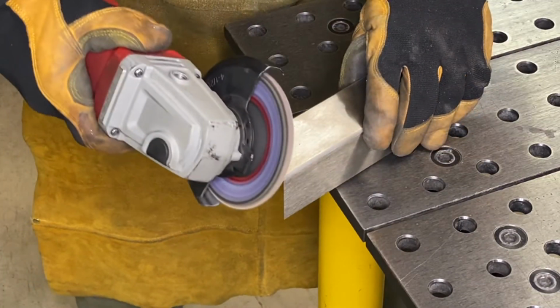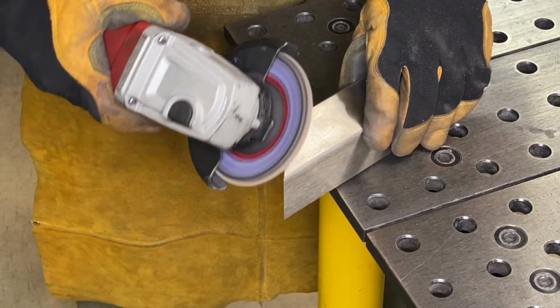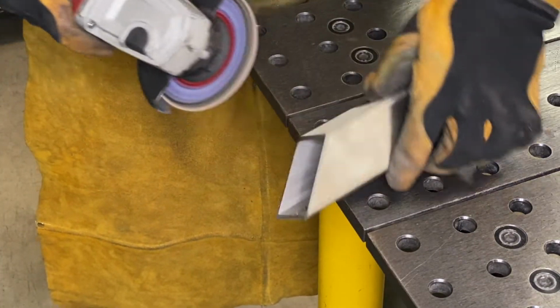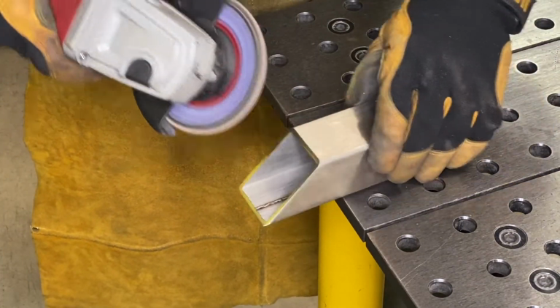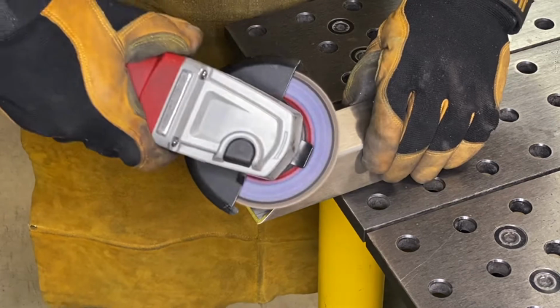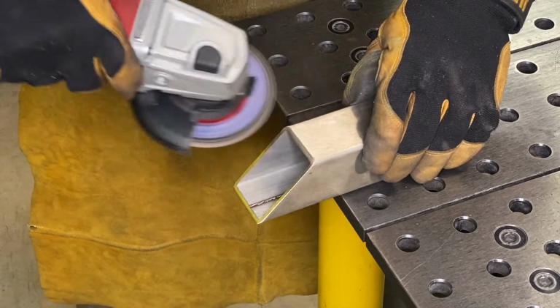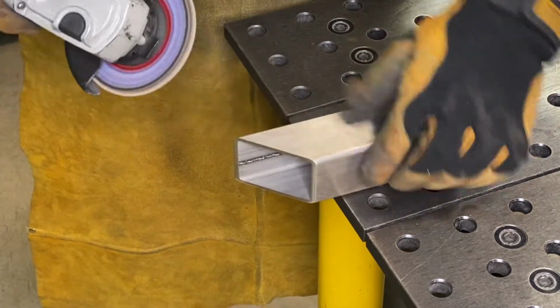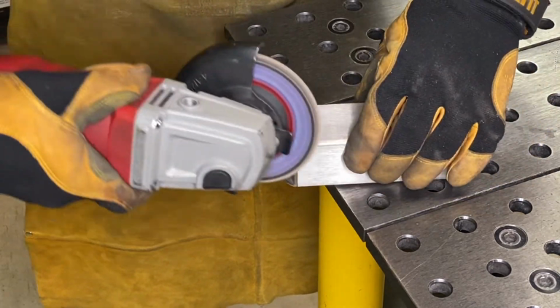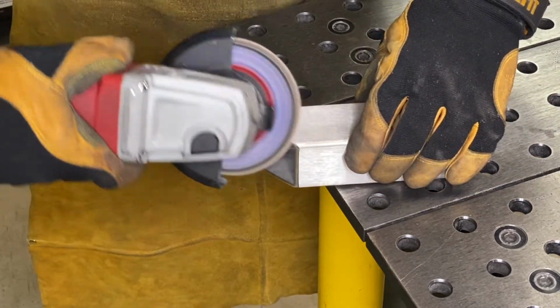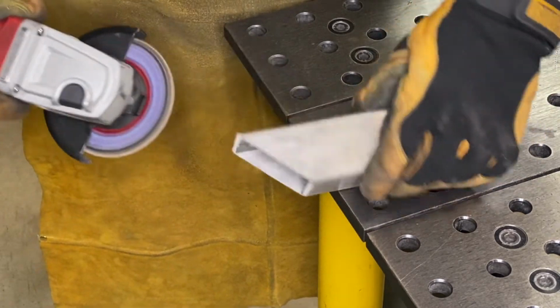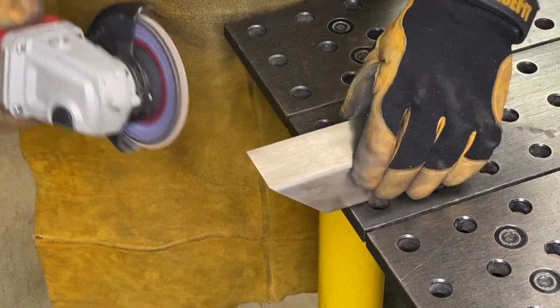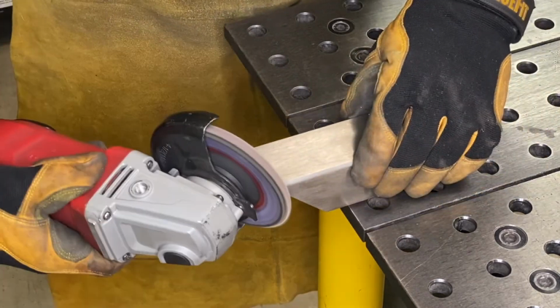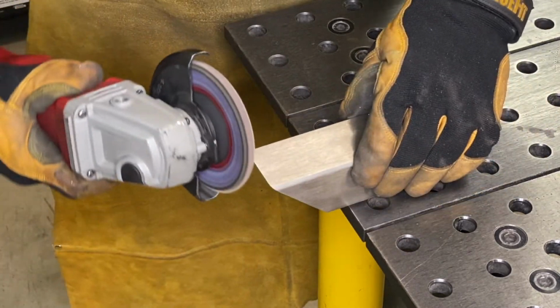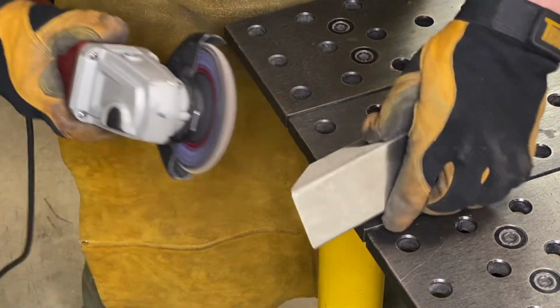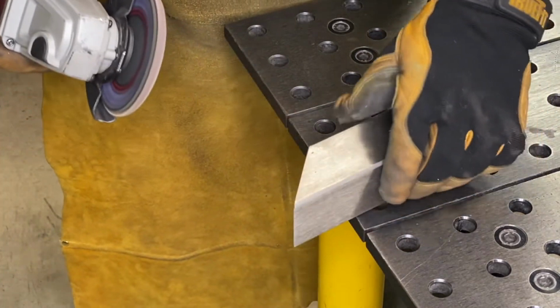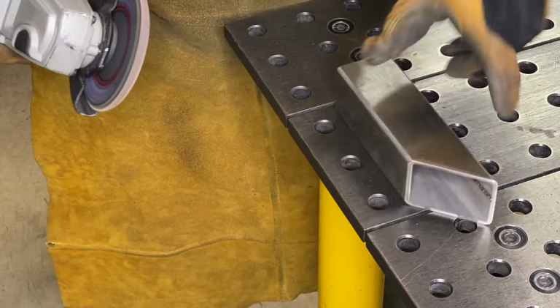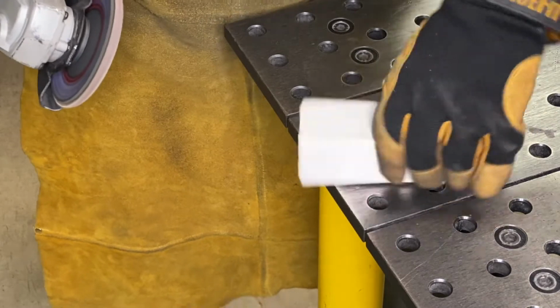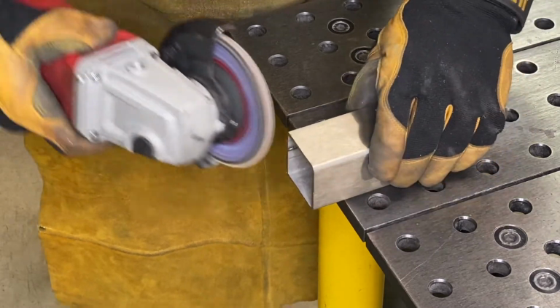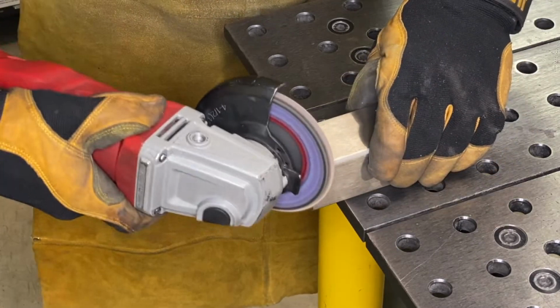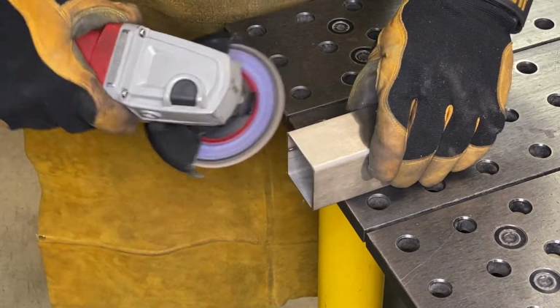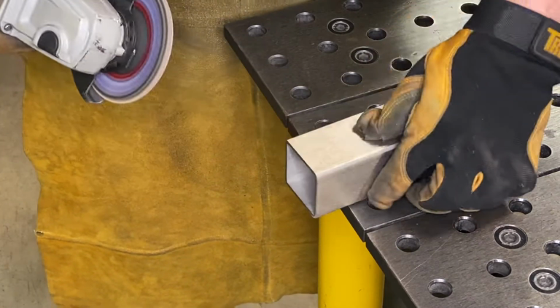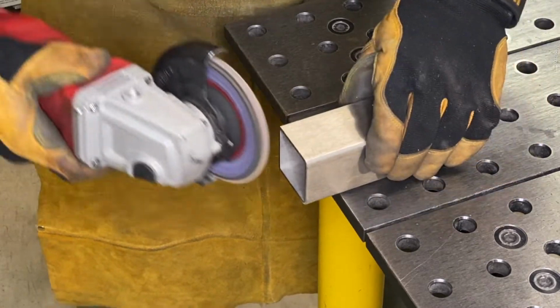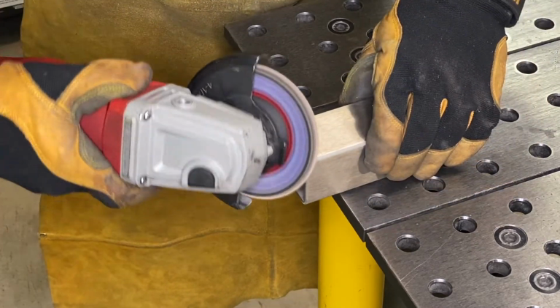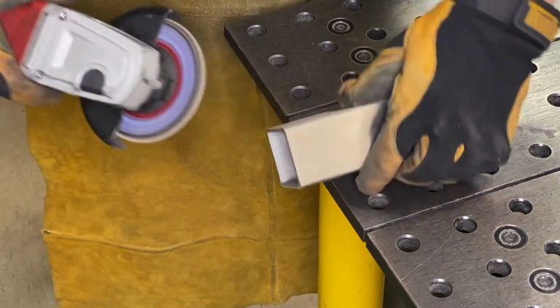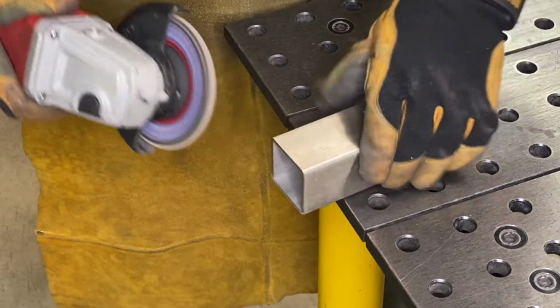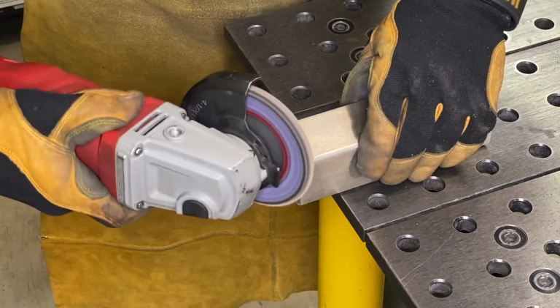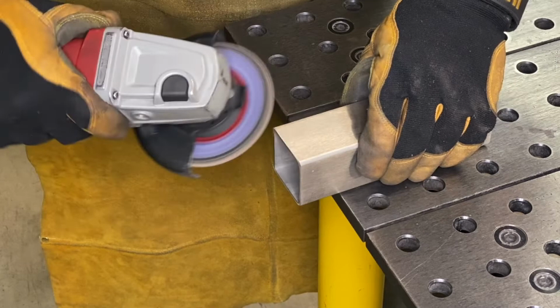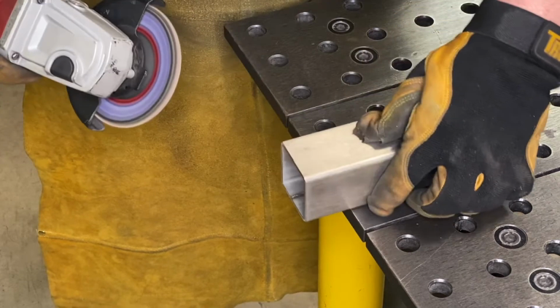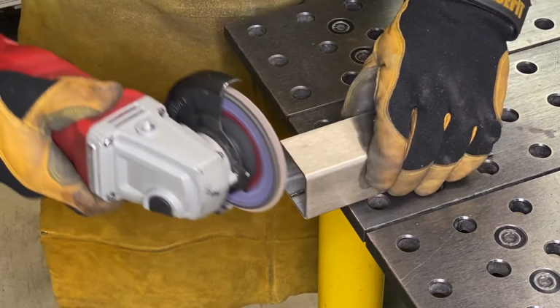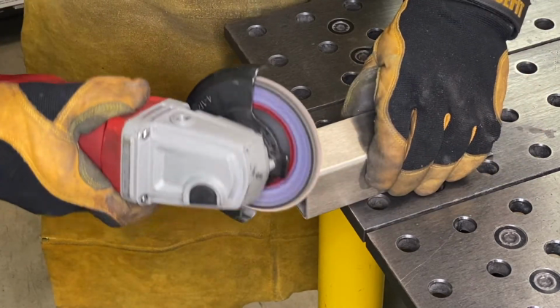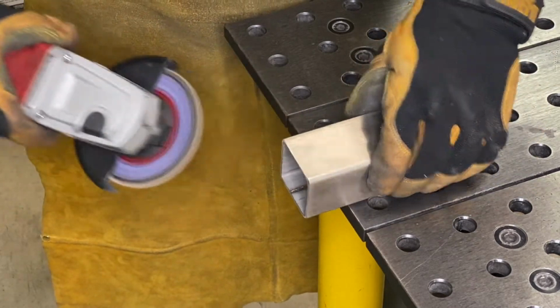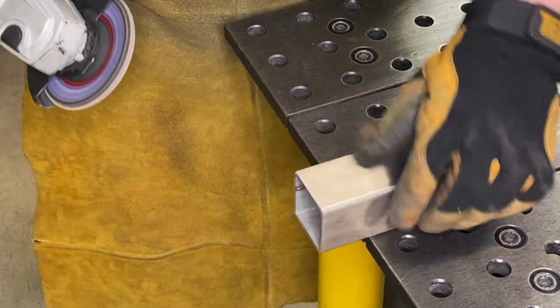Then remove burrs using an angle grinder with a contaminant-free flap disc. After removing all the burrs from cutting, wipe down all the surfaces with acetone. This removes any remaining films from the coolant and any other greases or oils.